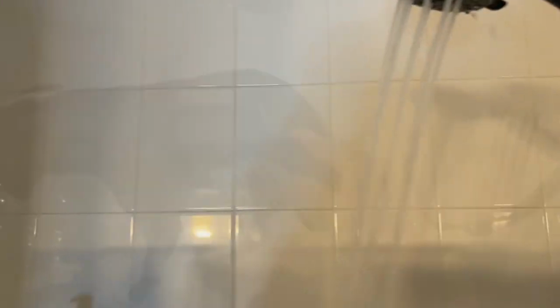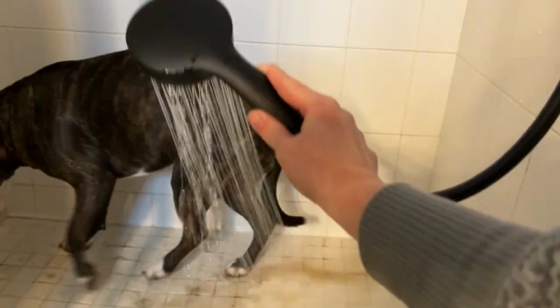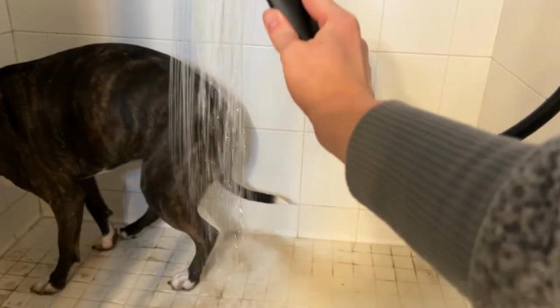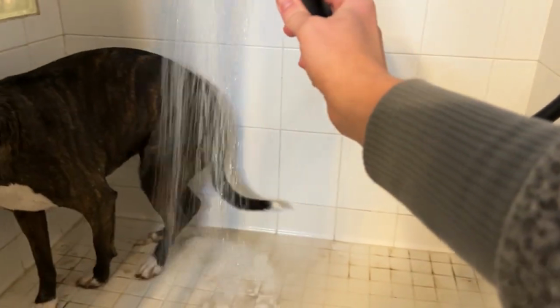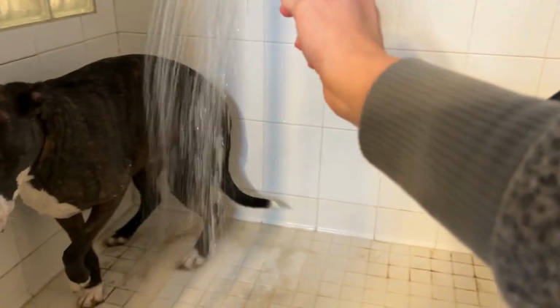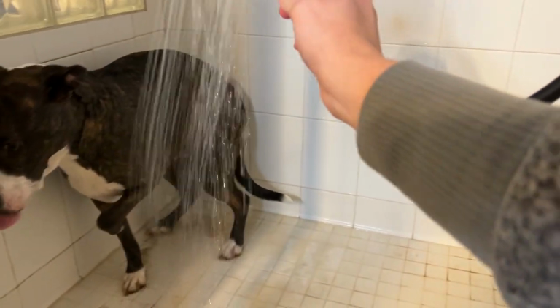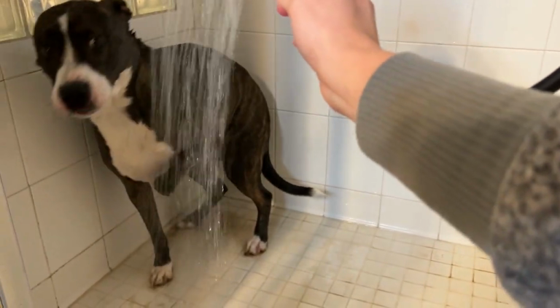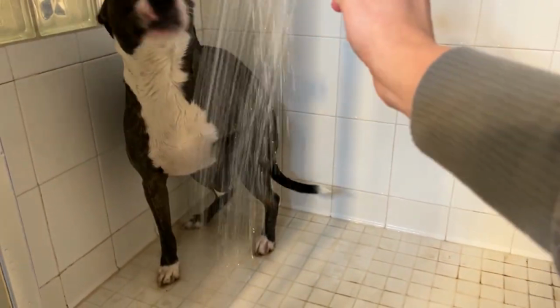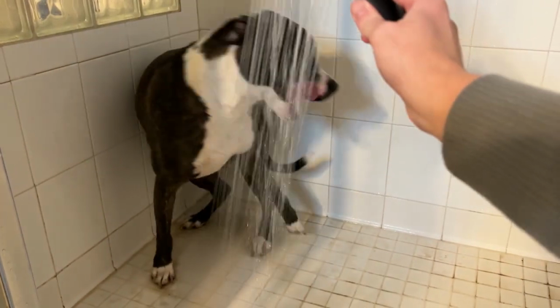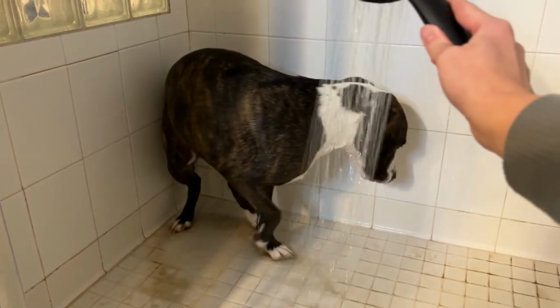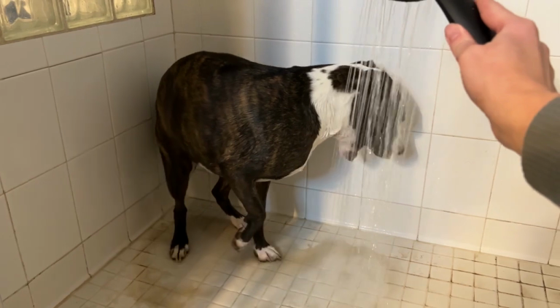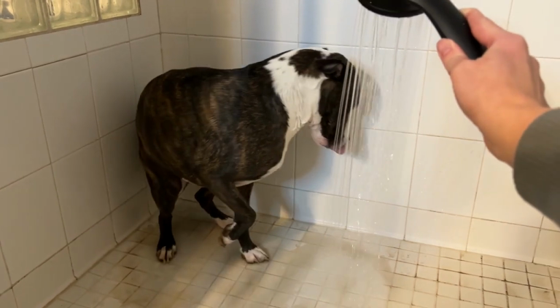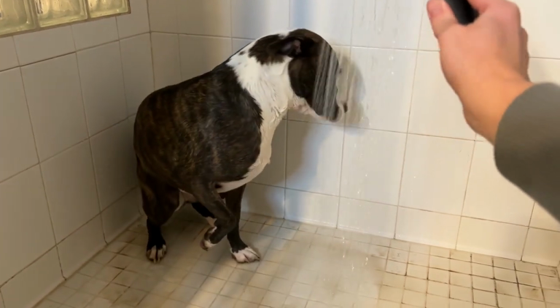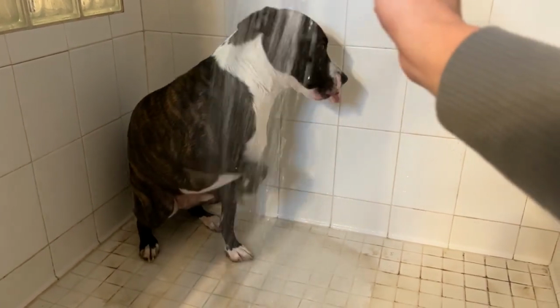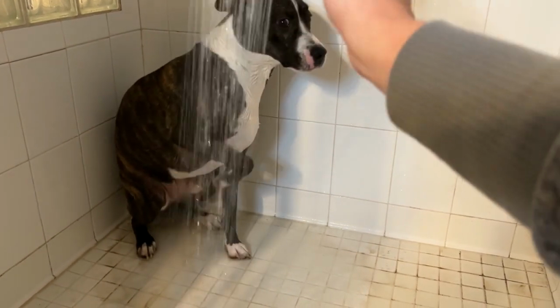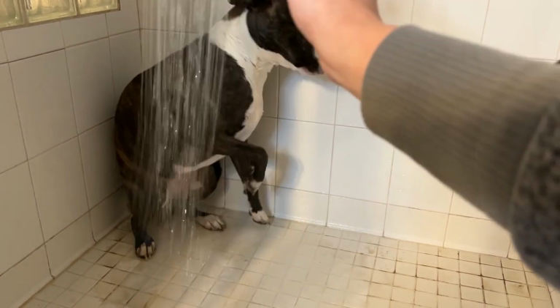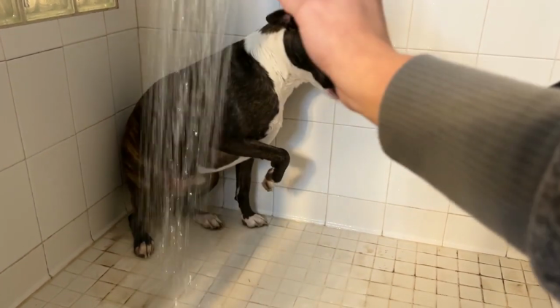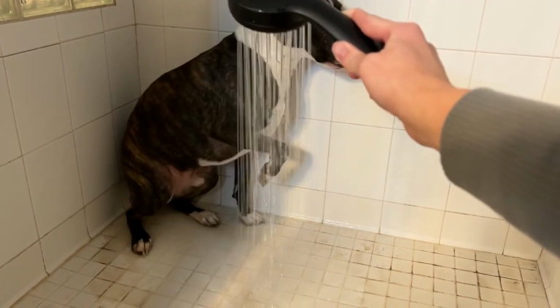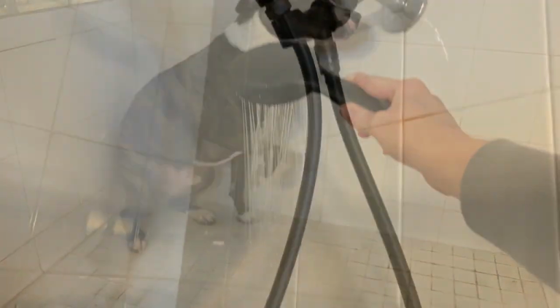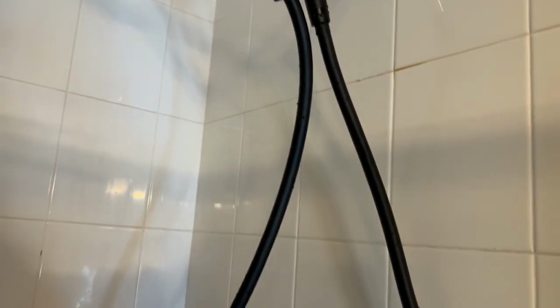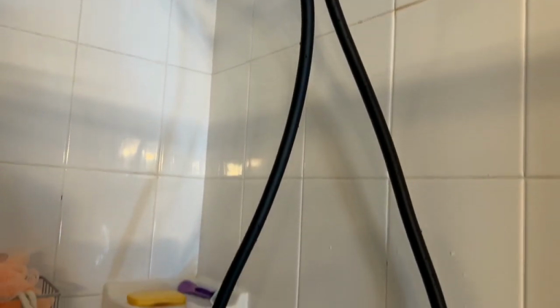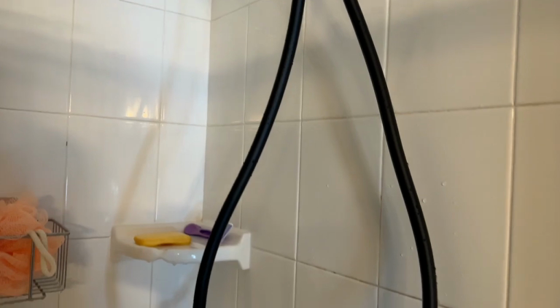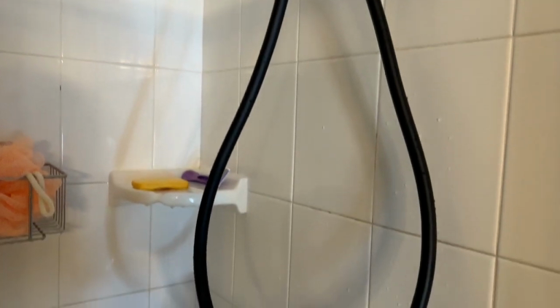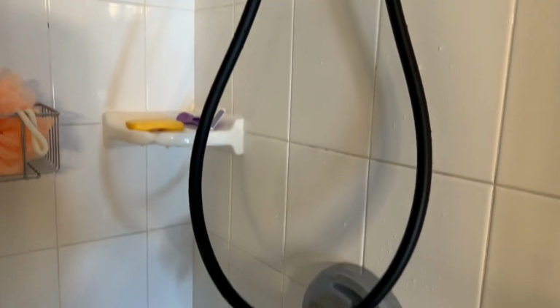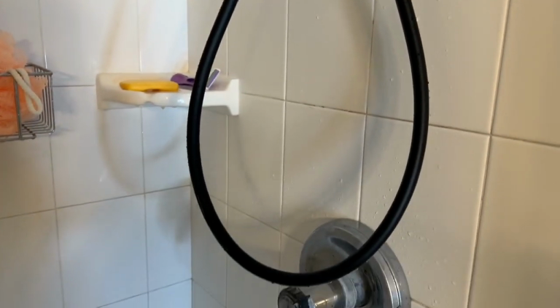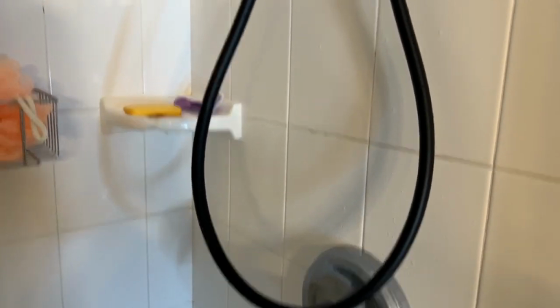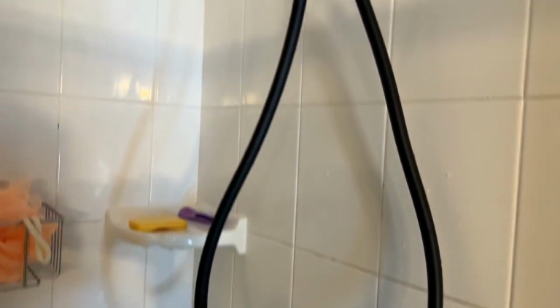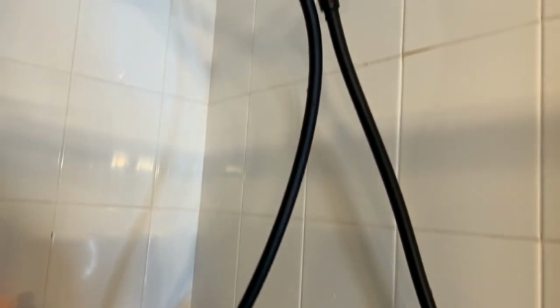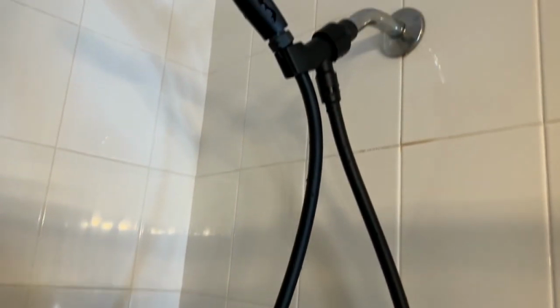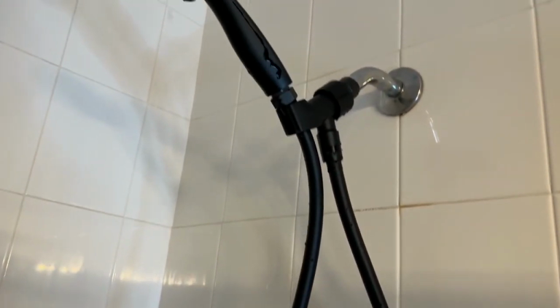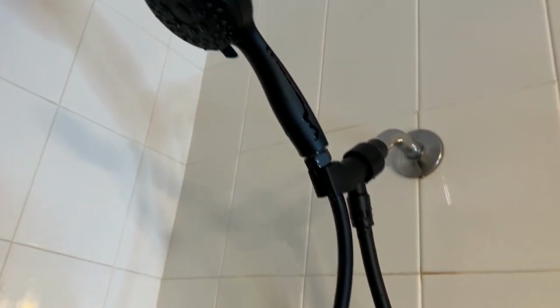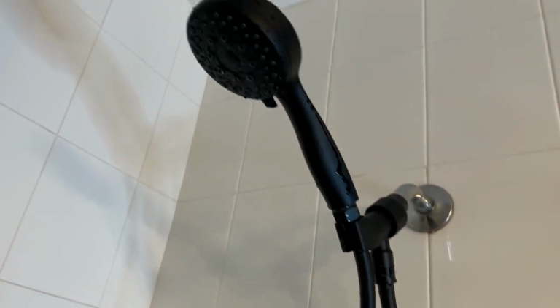It's got a 360 degree swivel adjustable bracket for adjustment to the angles and directions that you need. This is going to be a great option and it's going to be leak proof, which is fantastic as well.